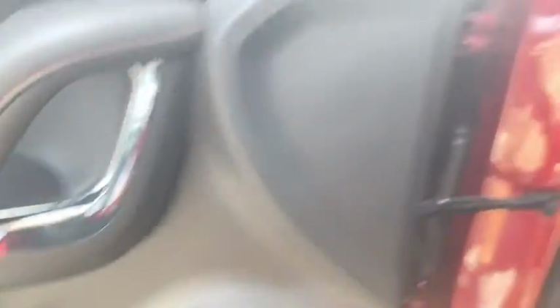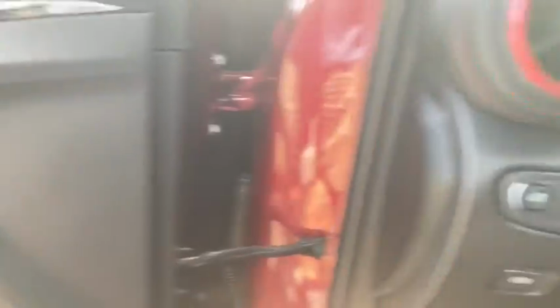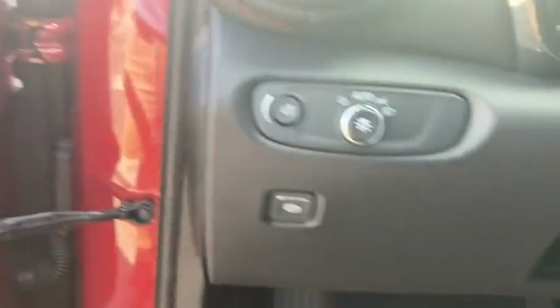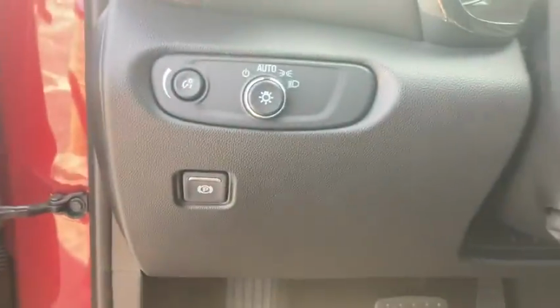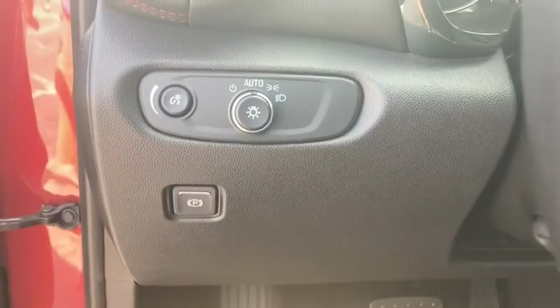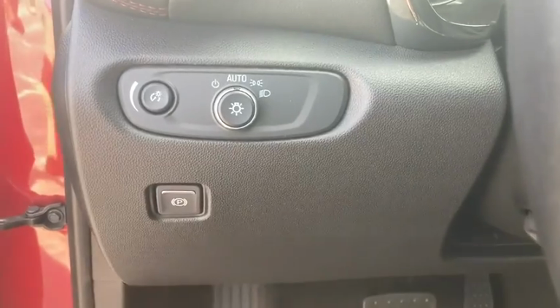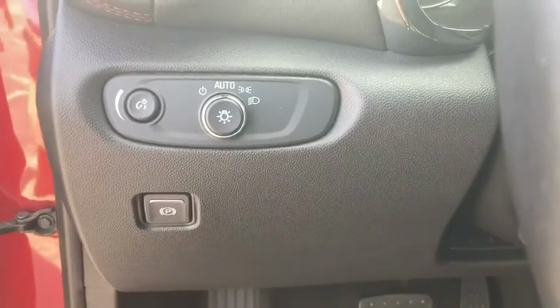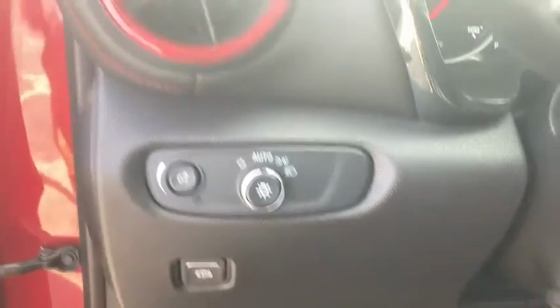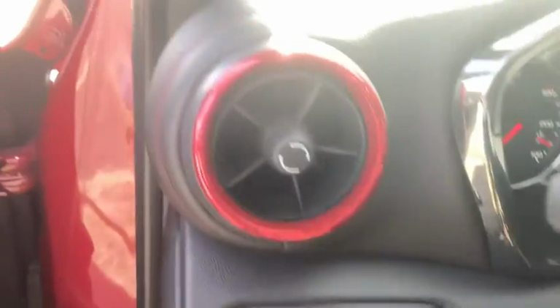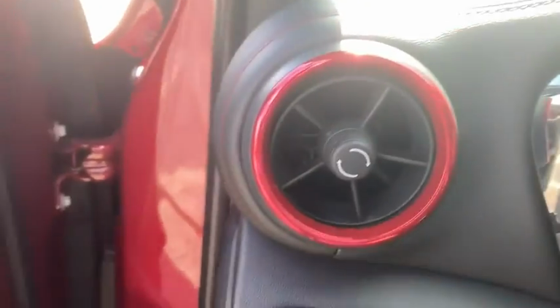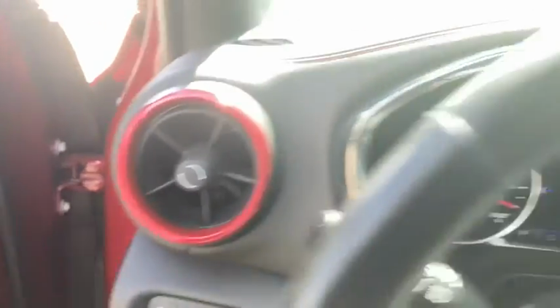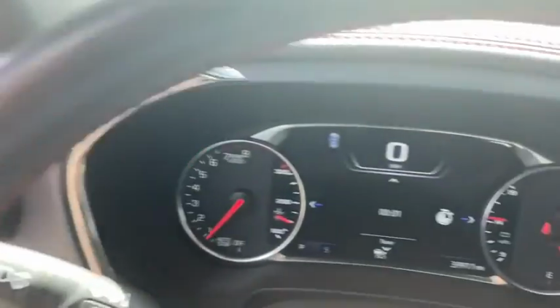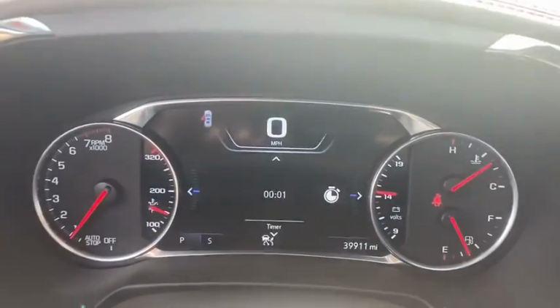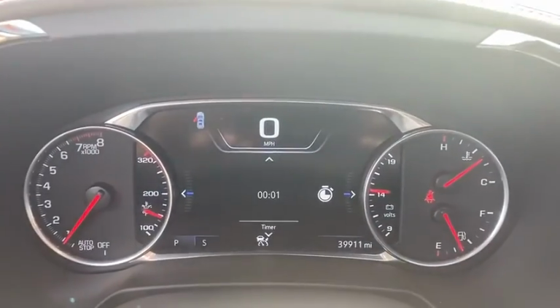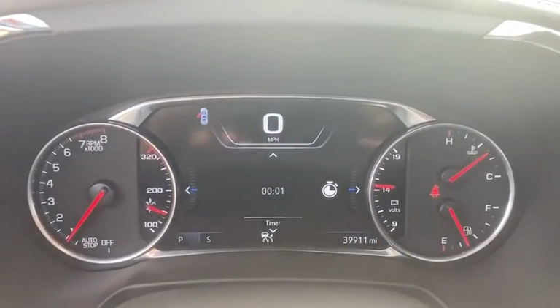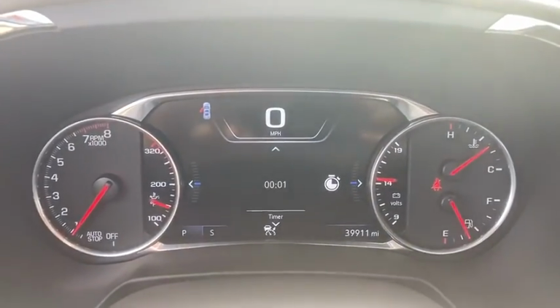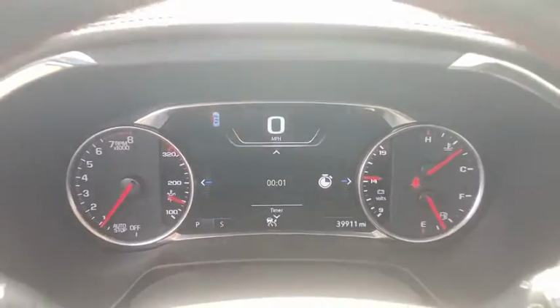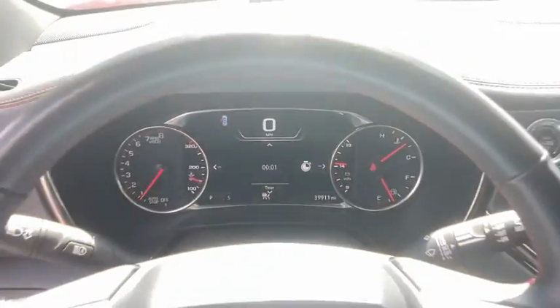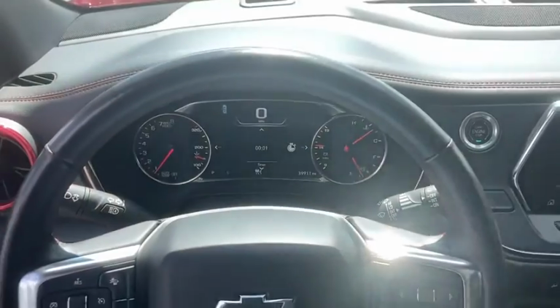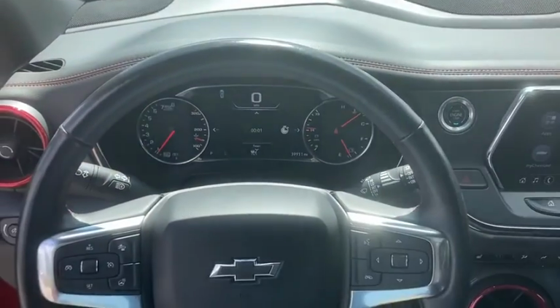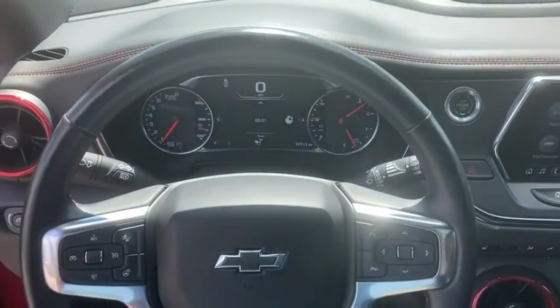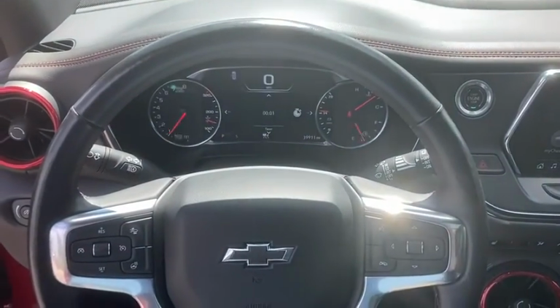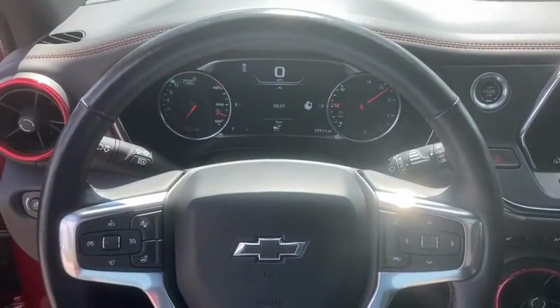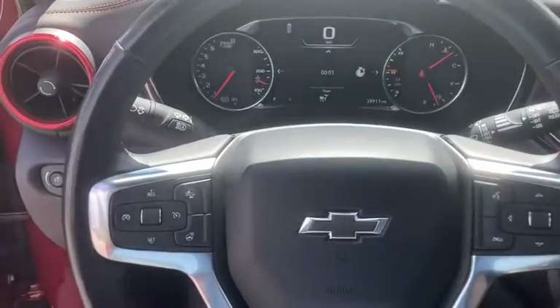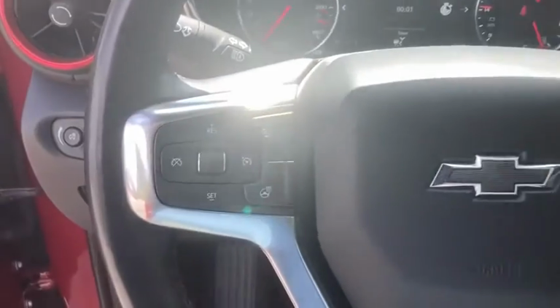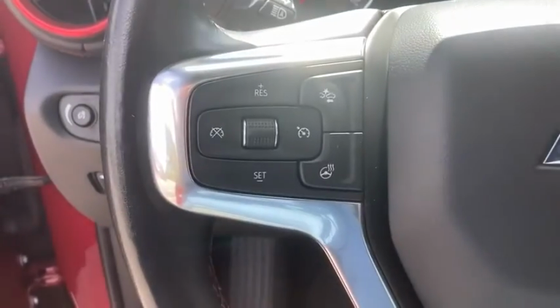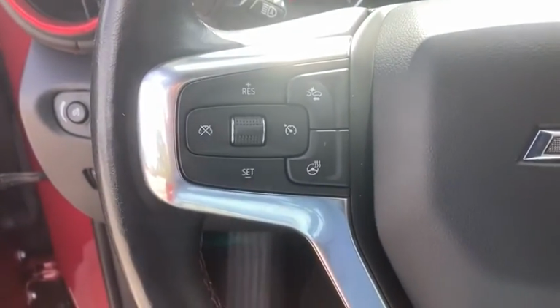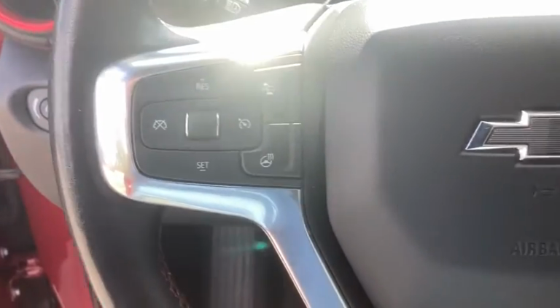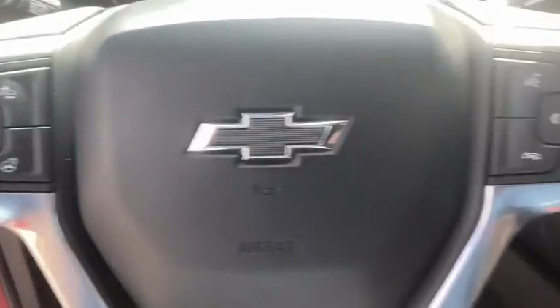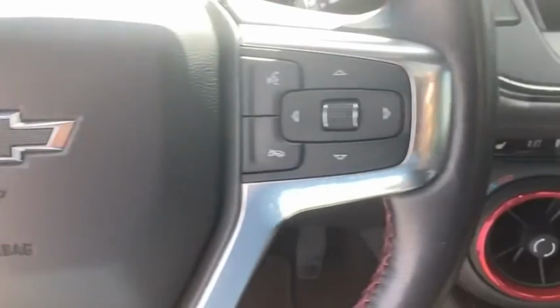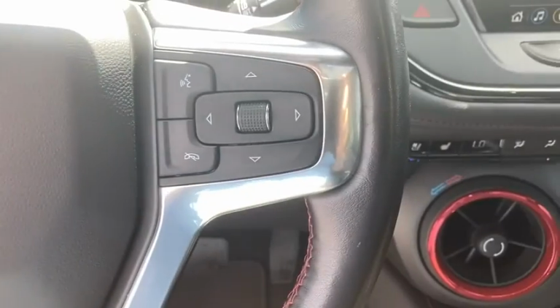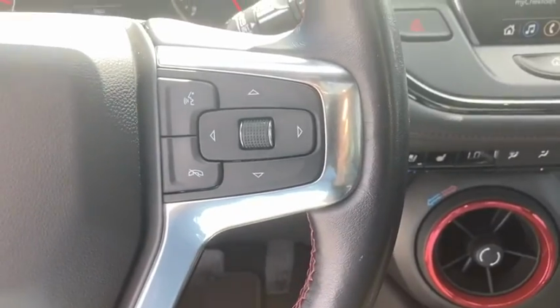Heated front driver and passenger seat, heated steering wheel, trip computer, security system, rear window defroster, power windows, panic alarm. Come take a test drive today.